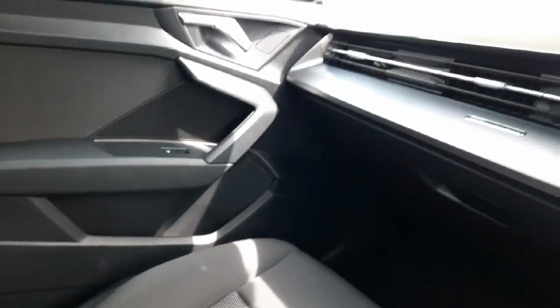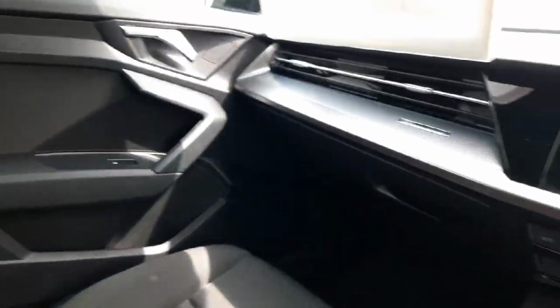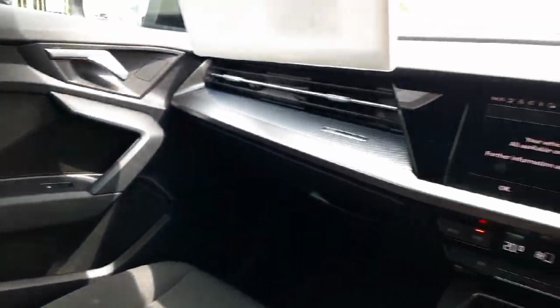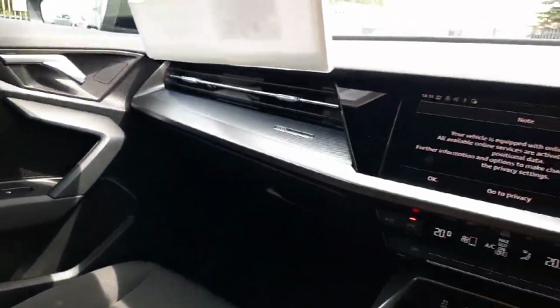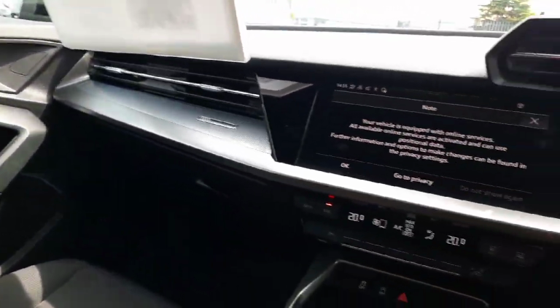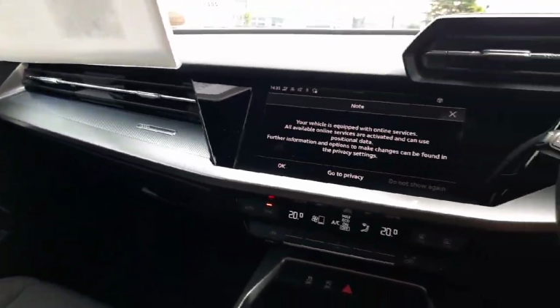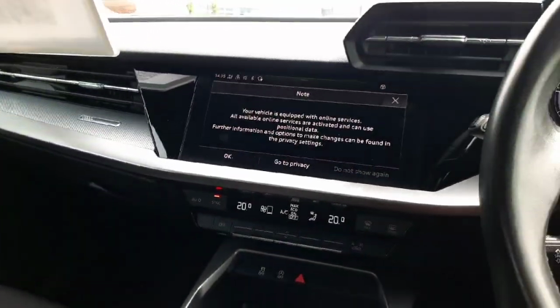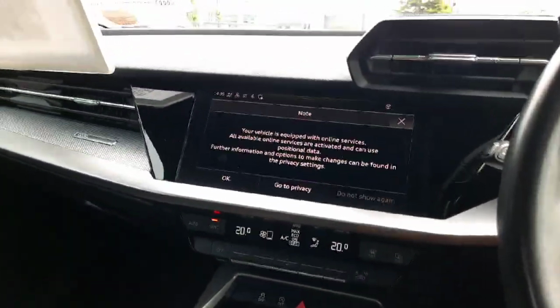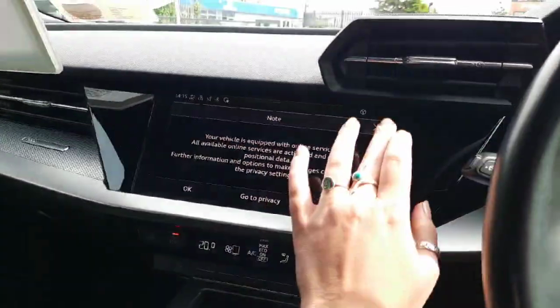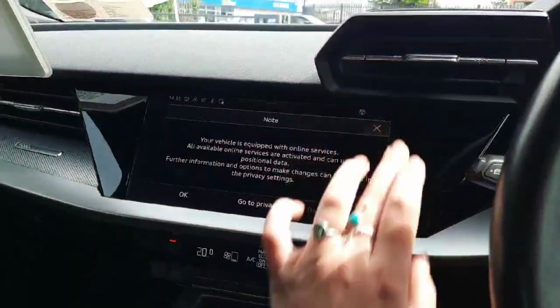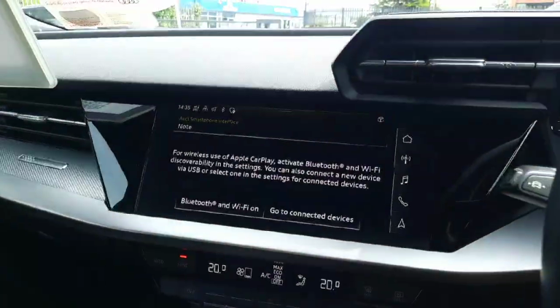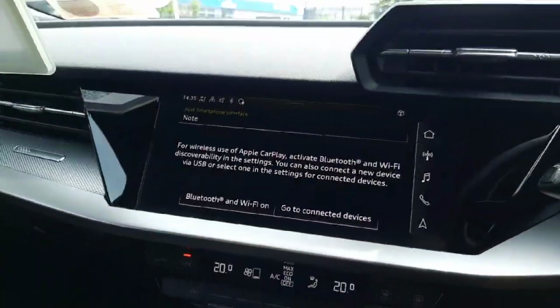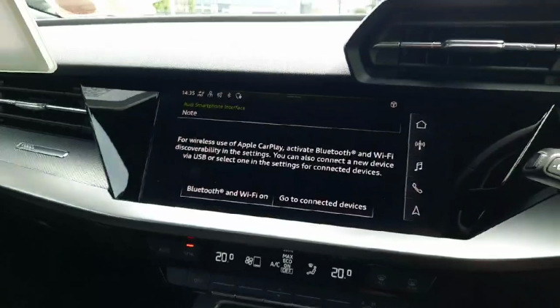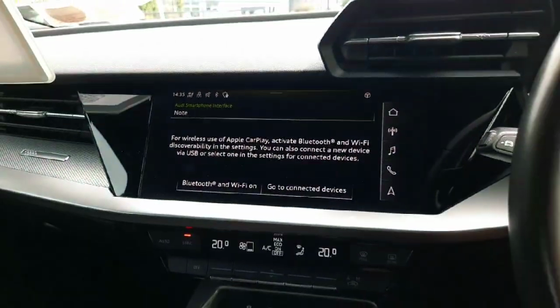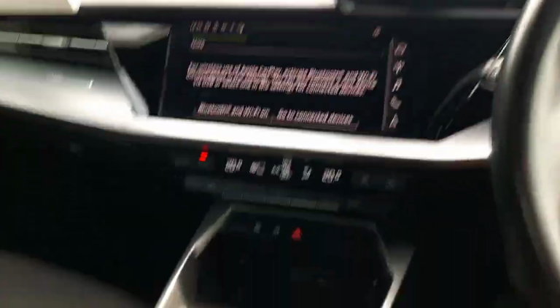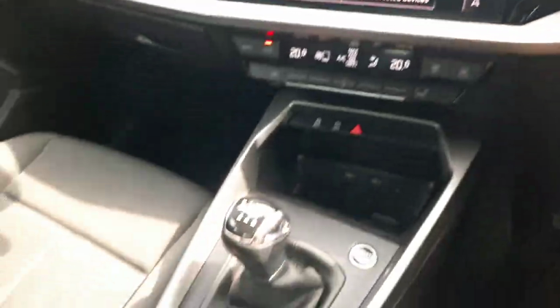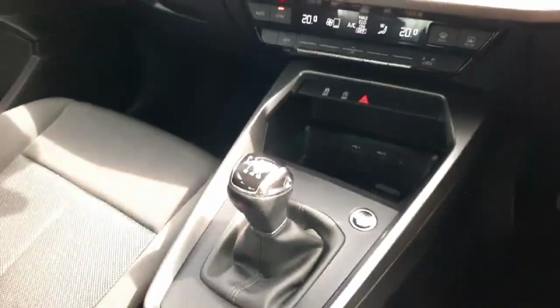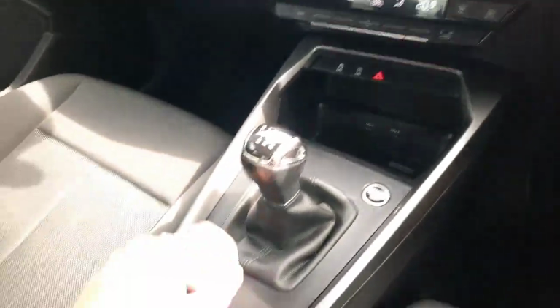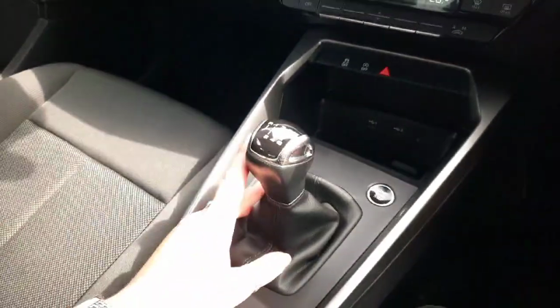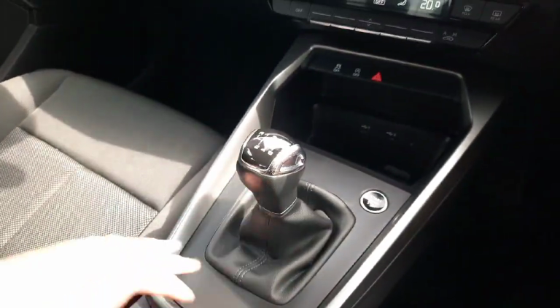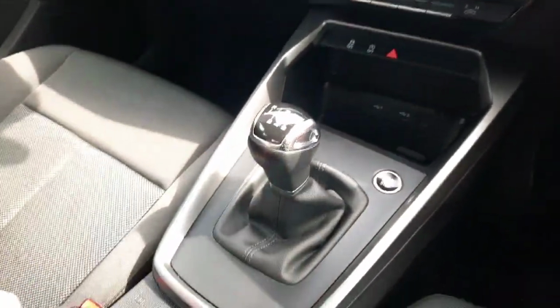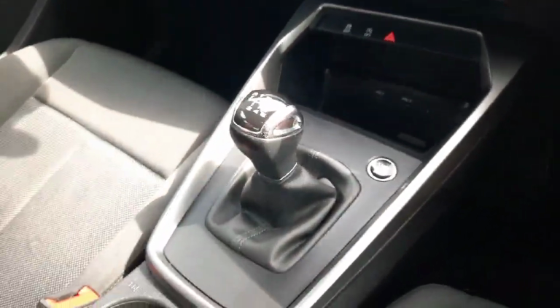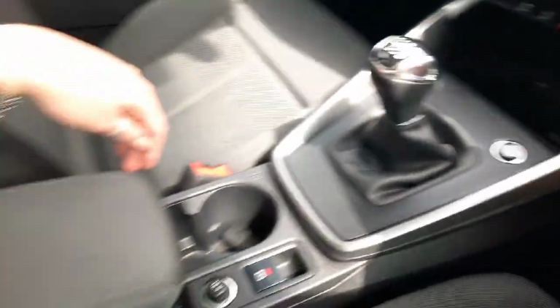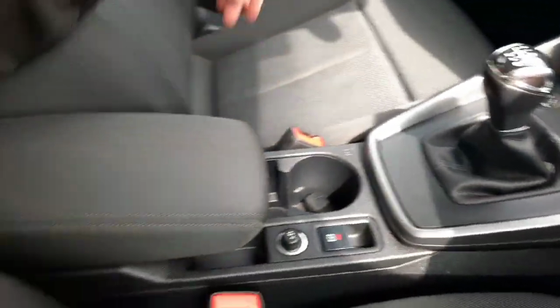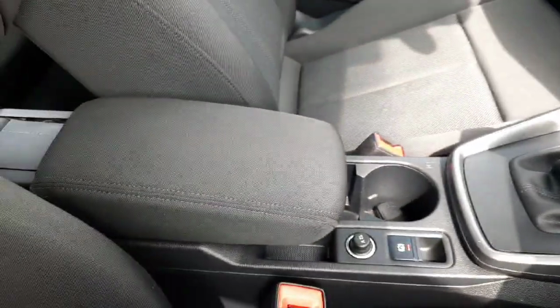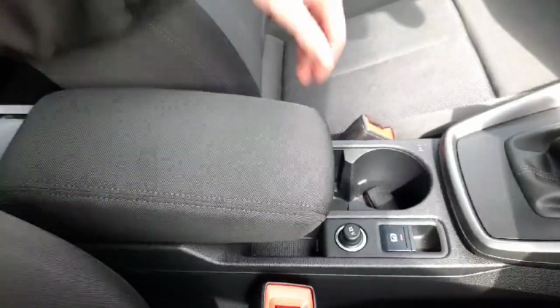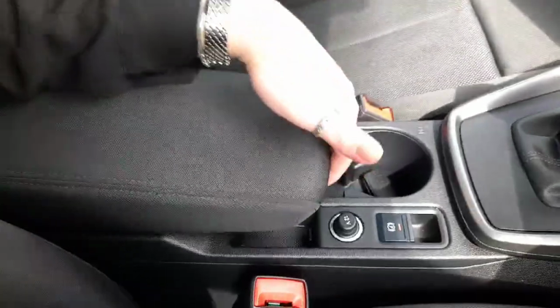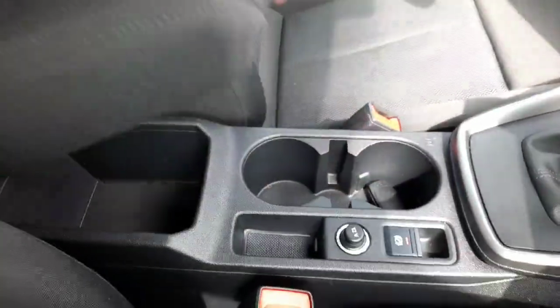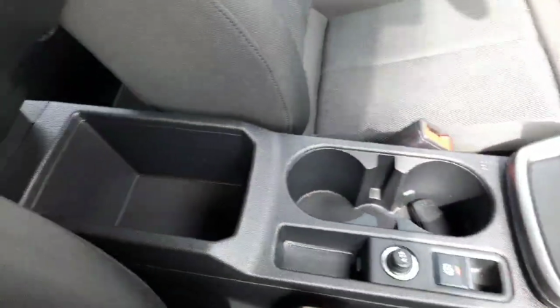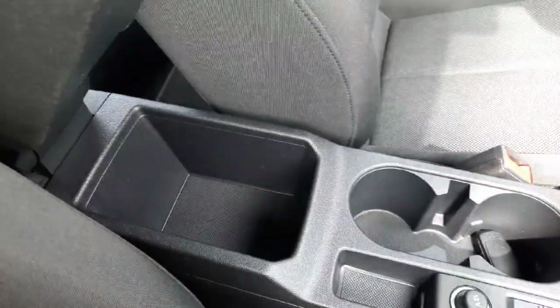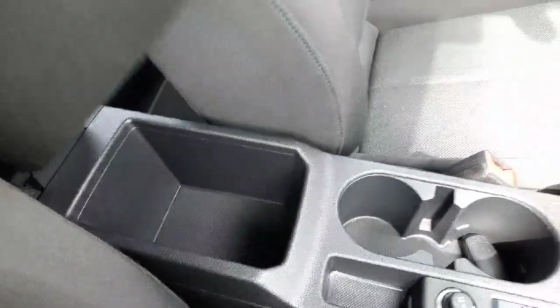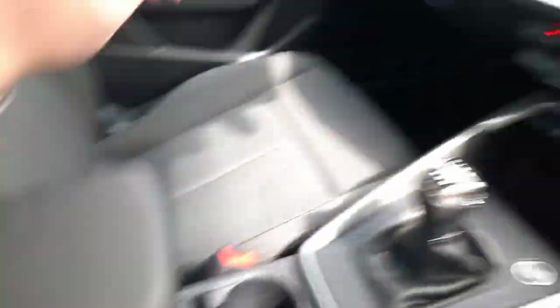Some metallic detailing on the front dashboard with your touchscreen media display. Your center console with your six-speed manual gear stick, your armrest with cup holders and some internal storage.